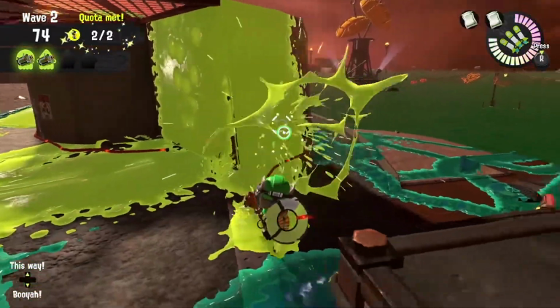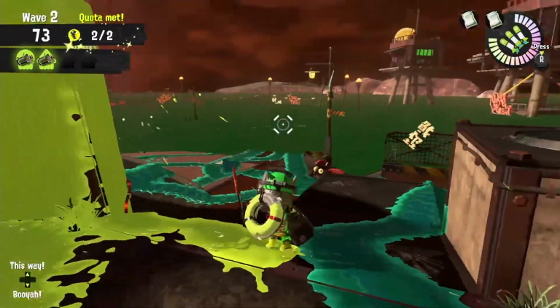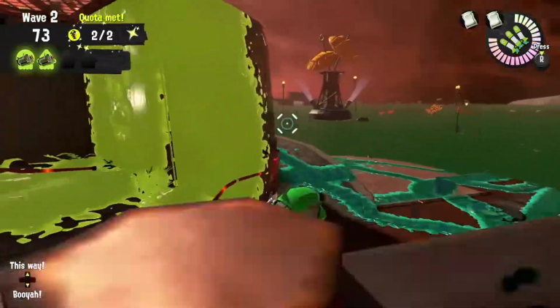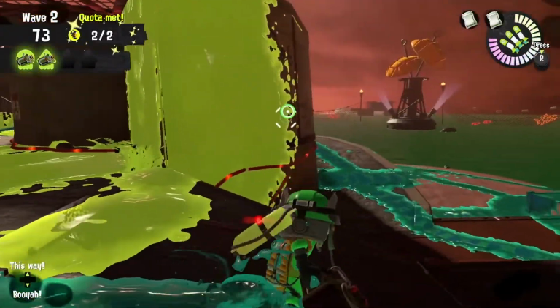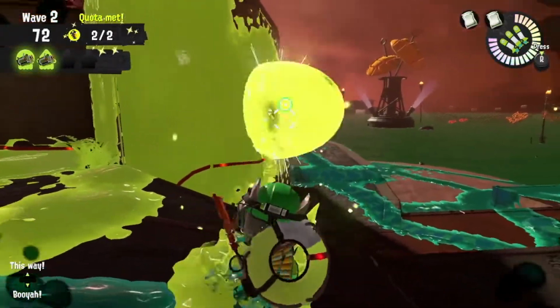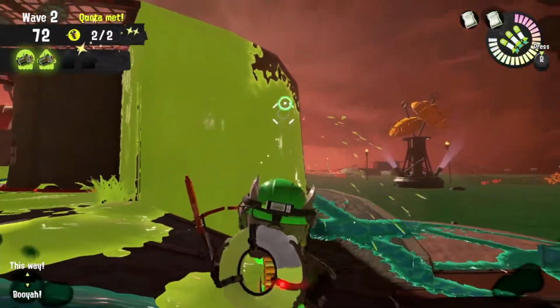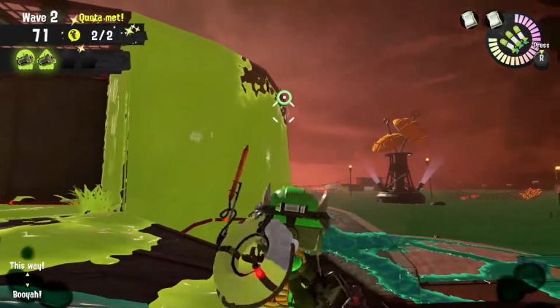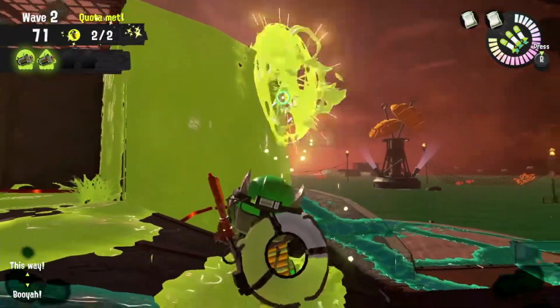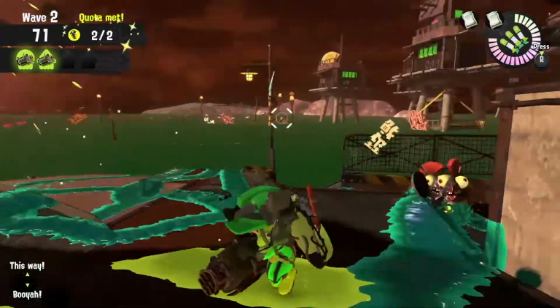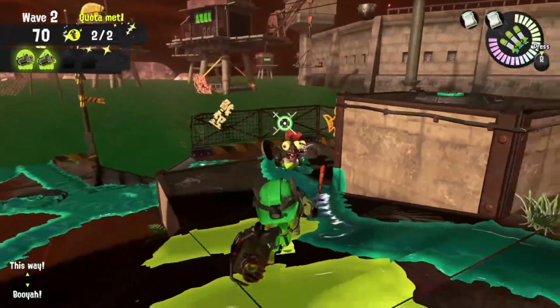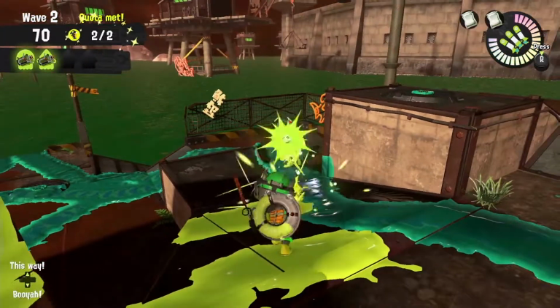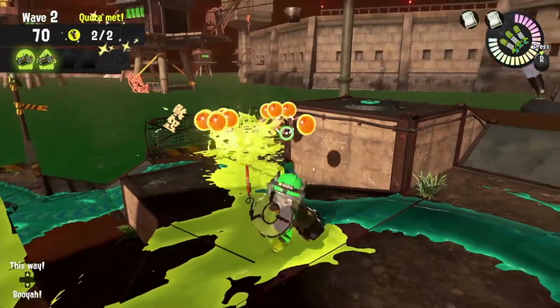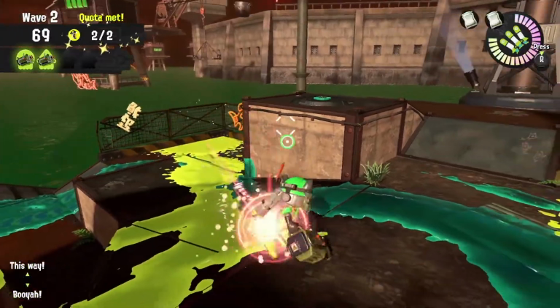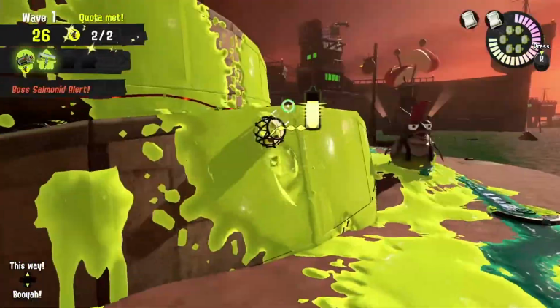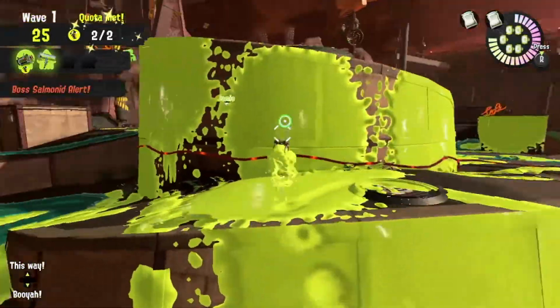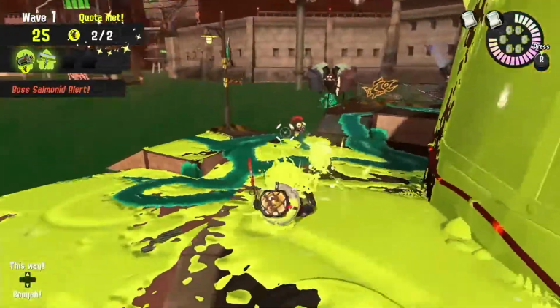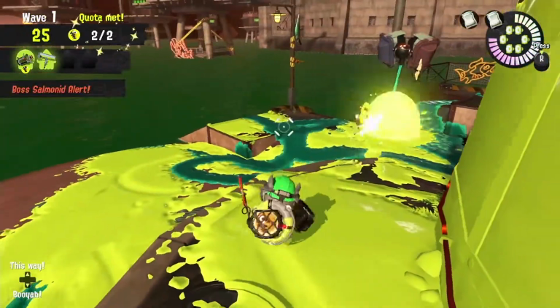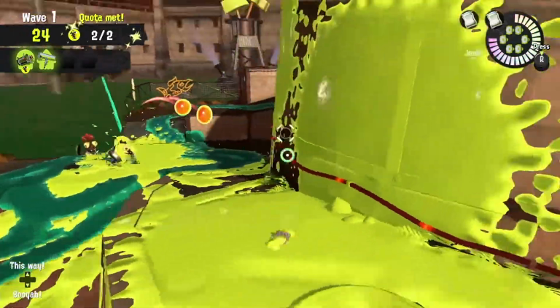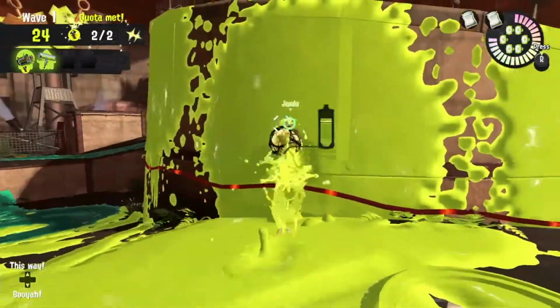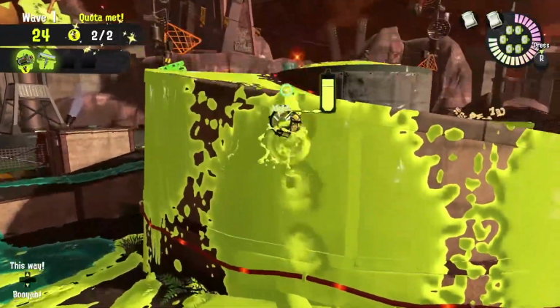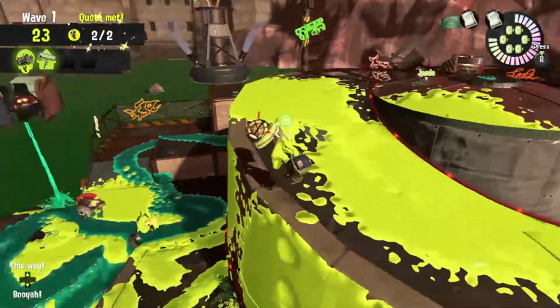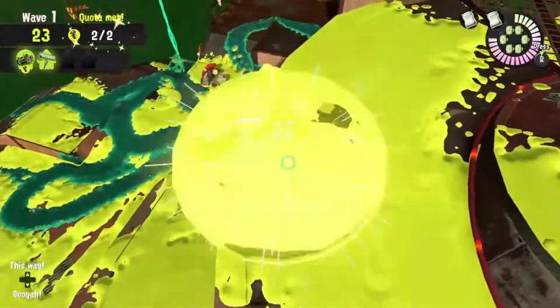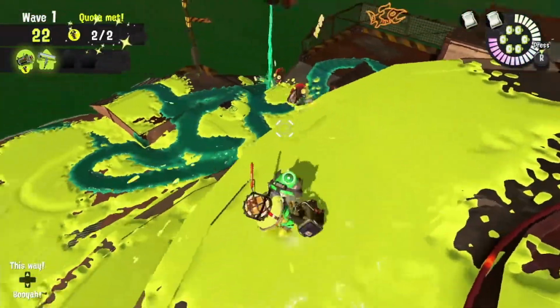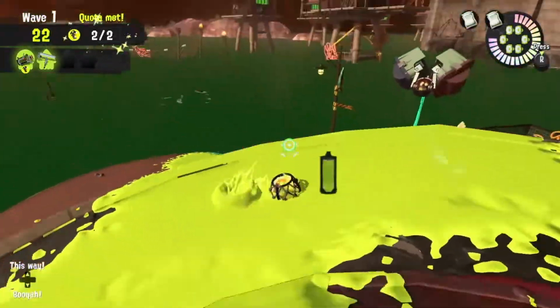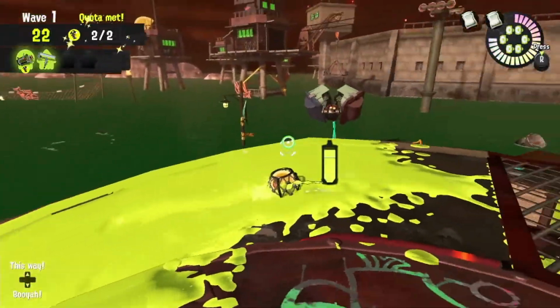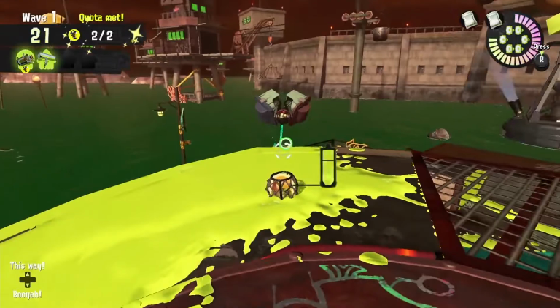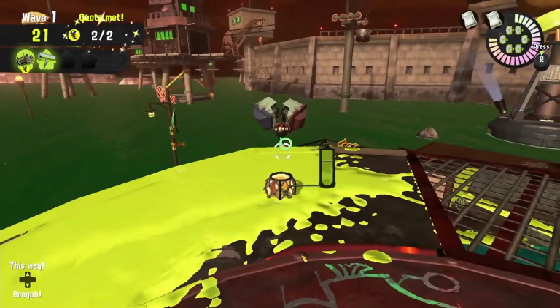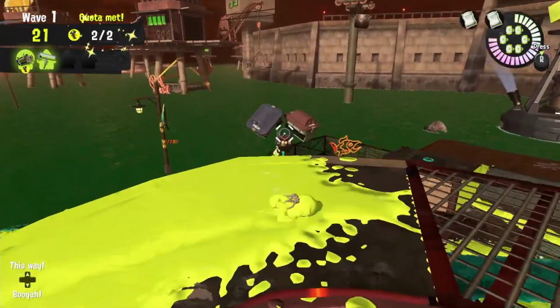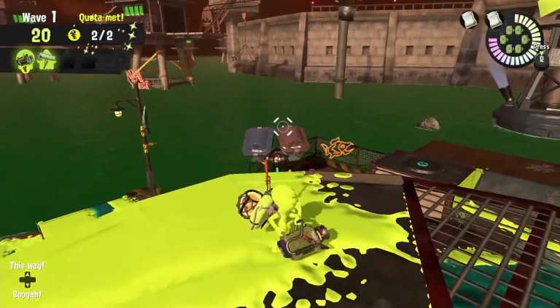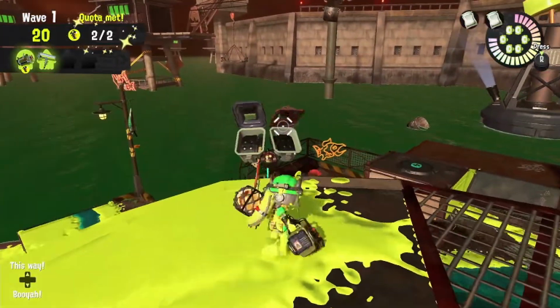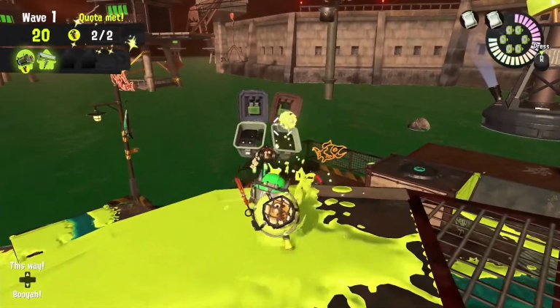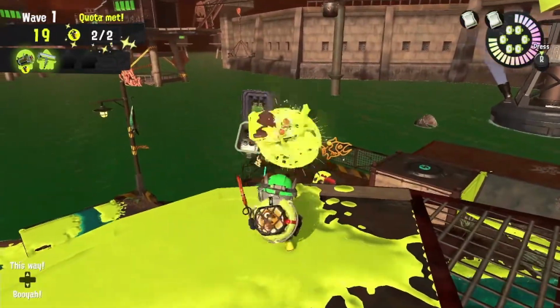It also has a projectile that can go through lesser salmonids. And that's not even what makes the Explosher really special — what makes it so special is that it can take out Fly Fish buckets with one single shot.